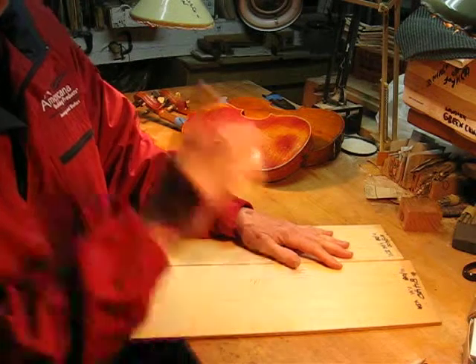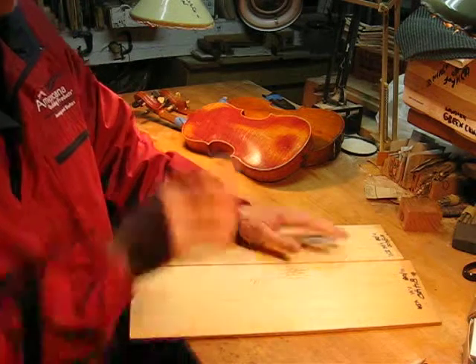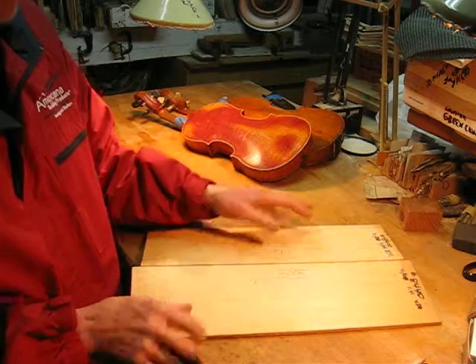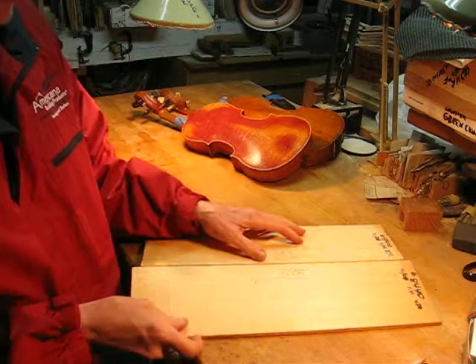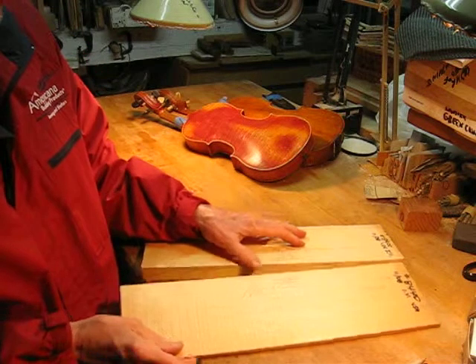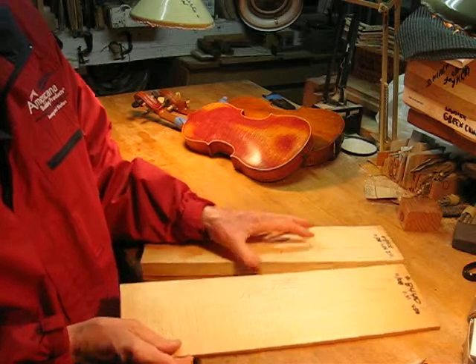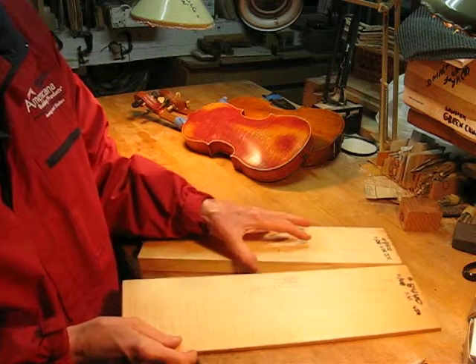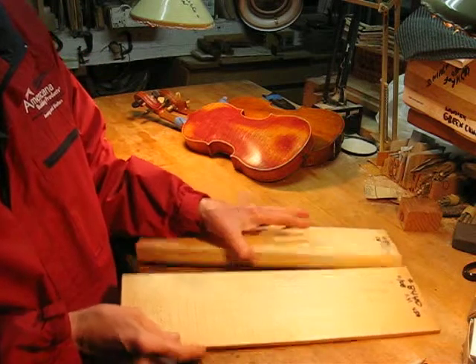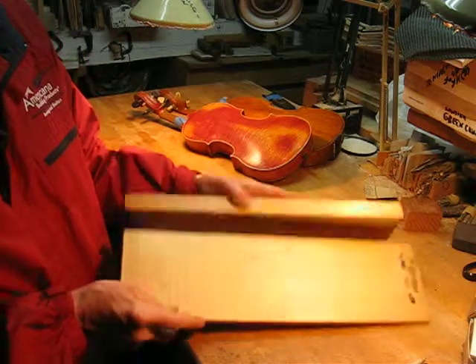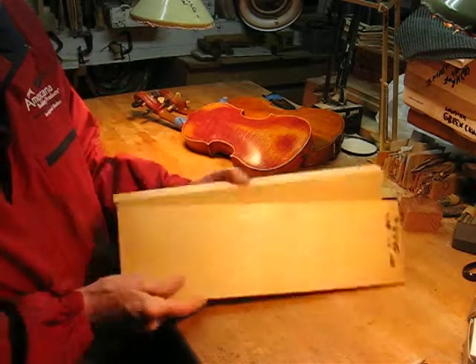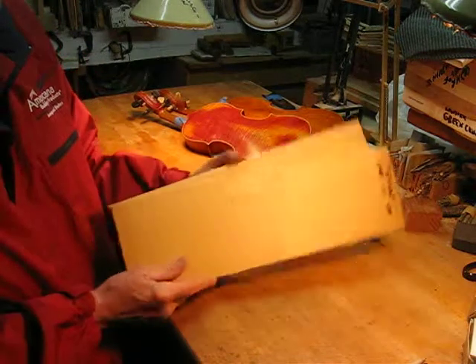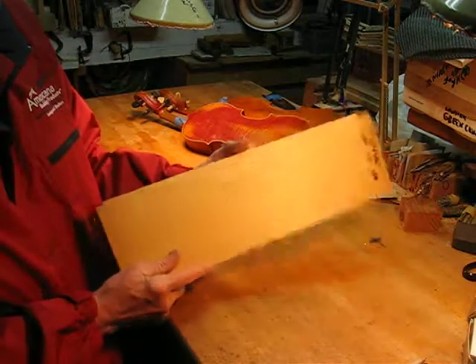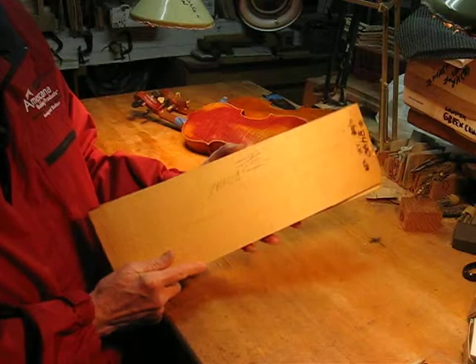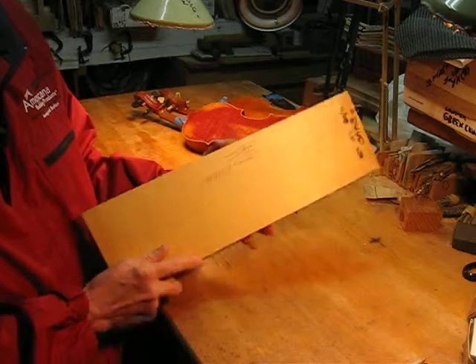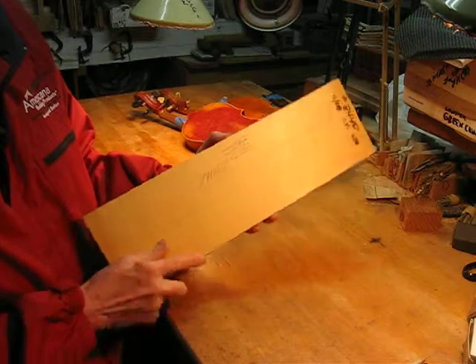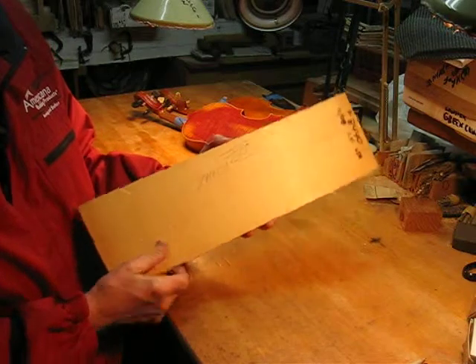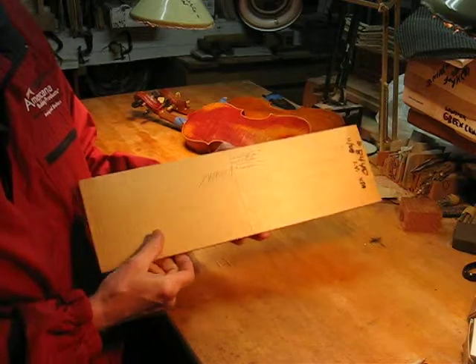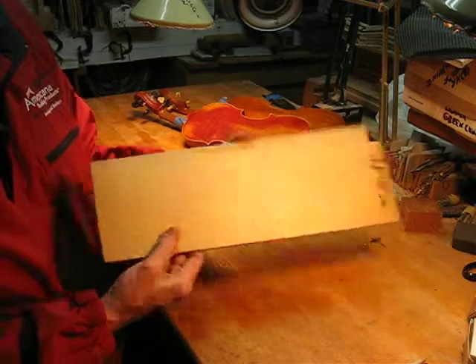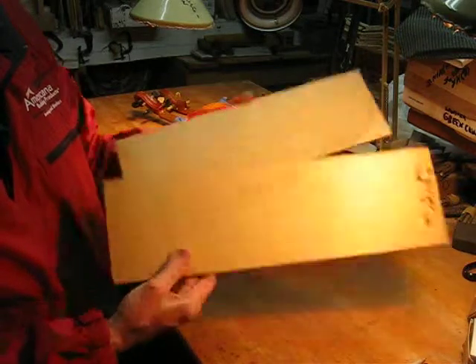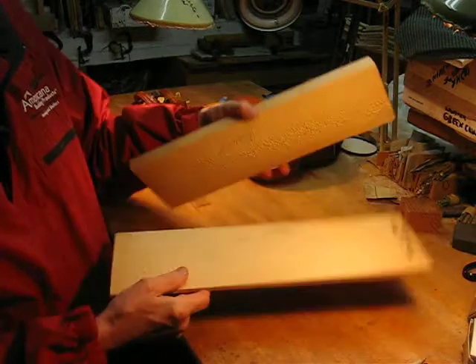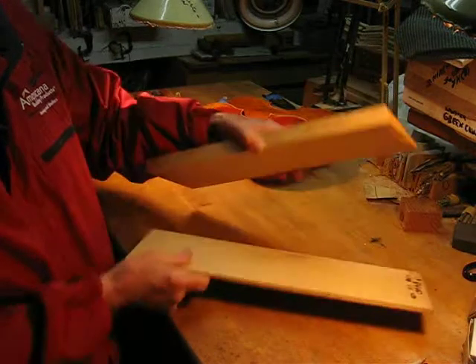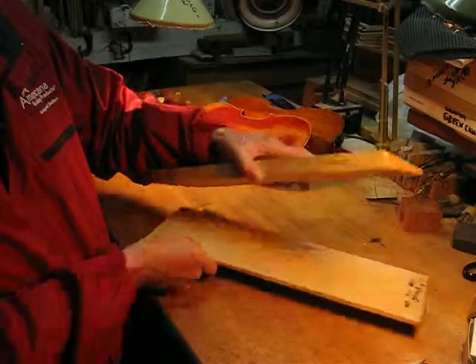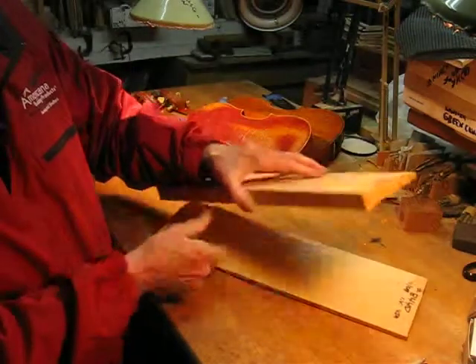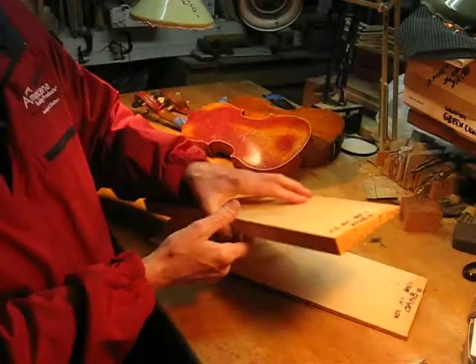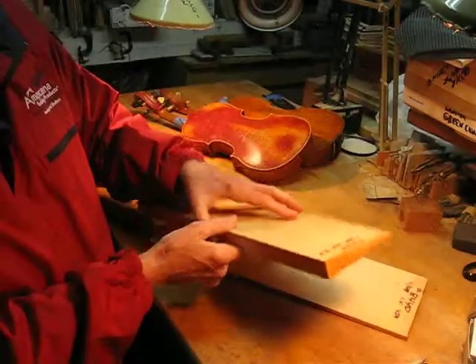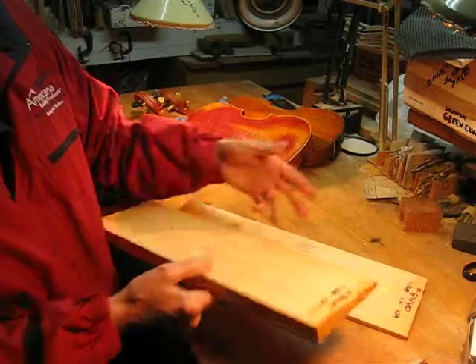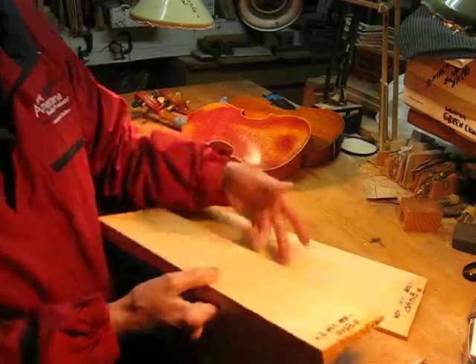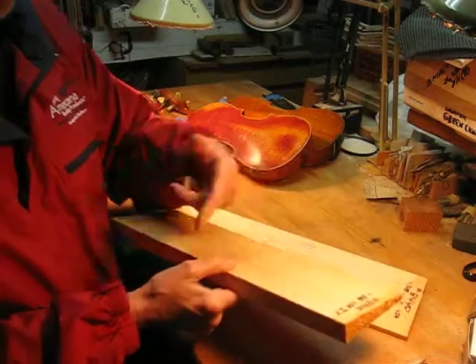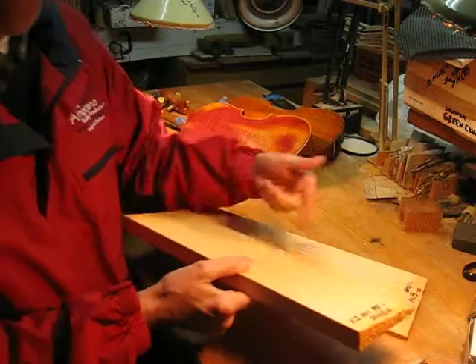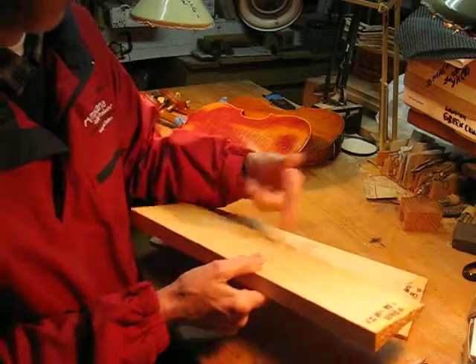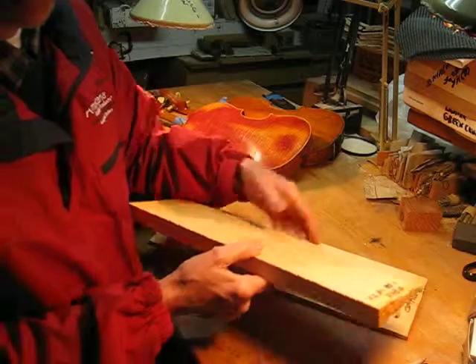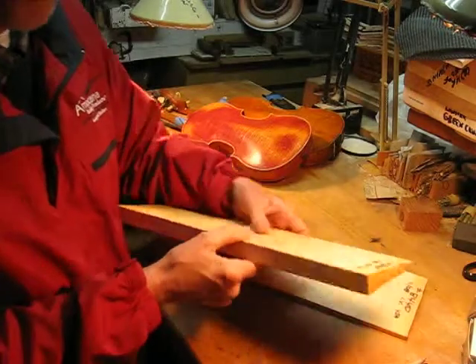The problem comes when the grain doesn't go vertical. By the way, these pieces are out of two different trees.